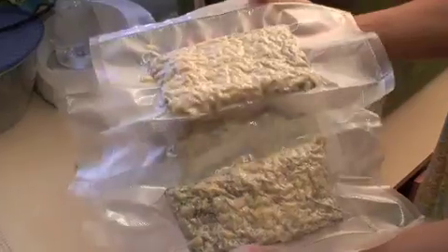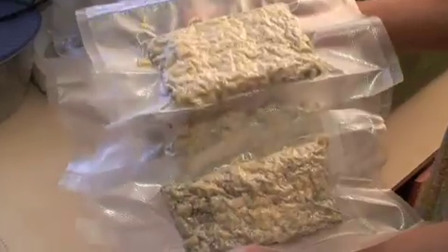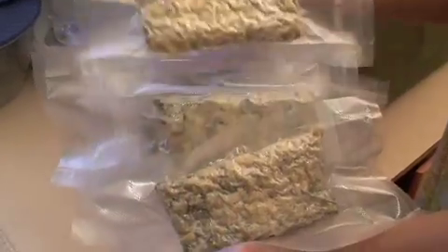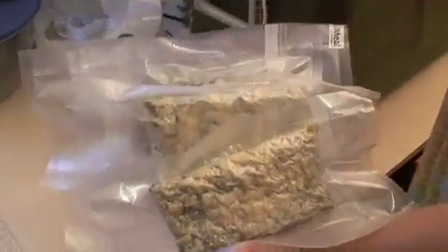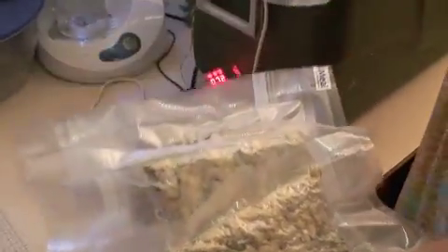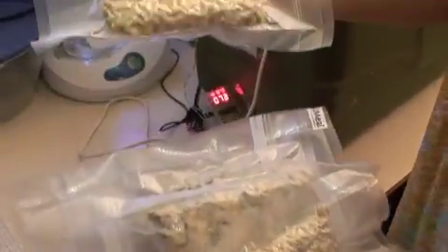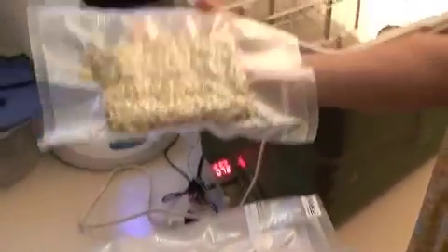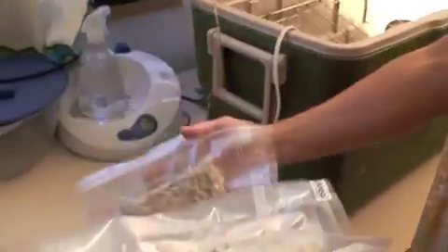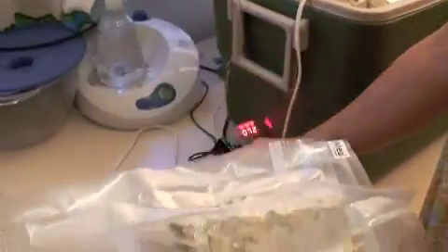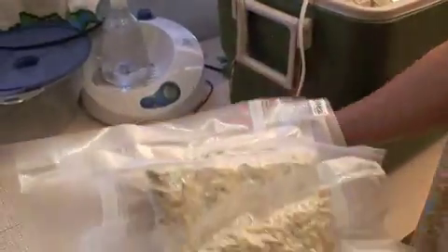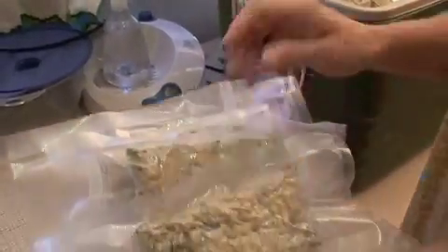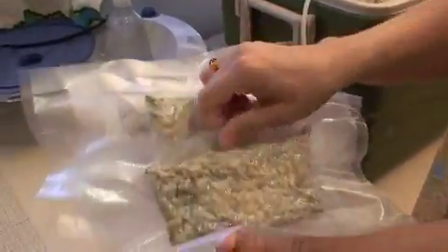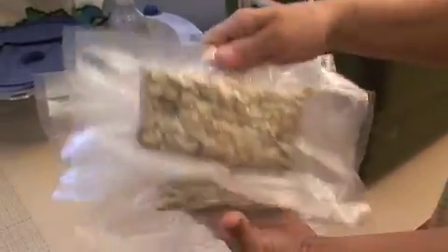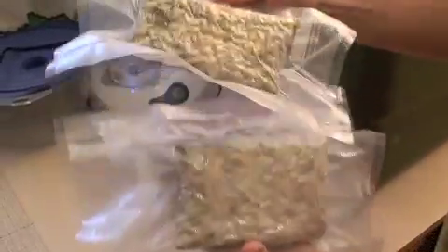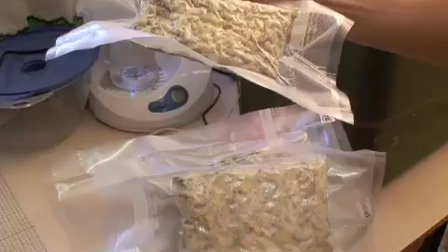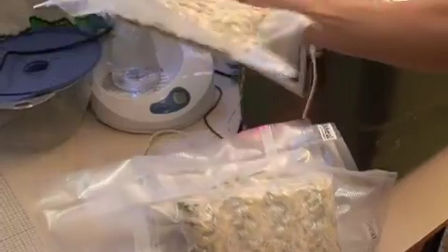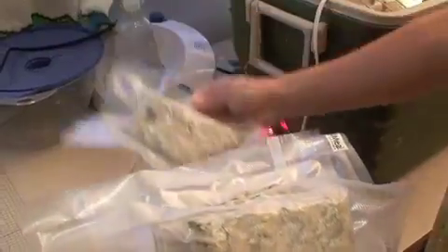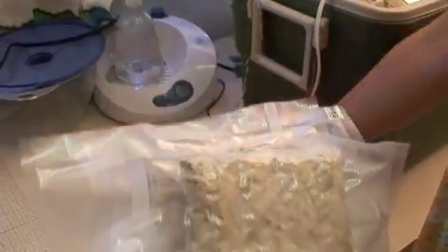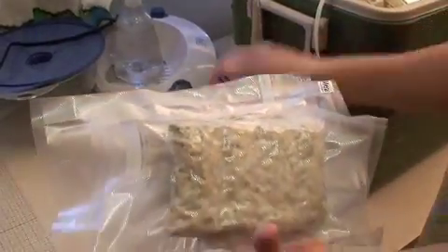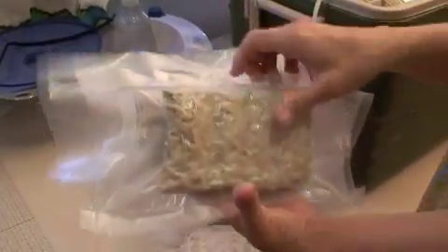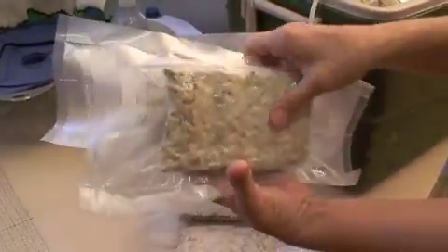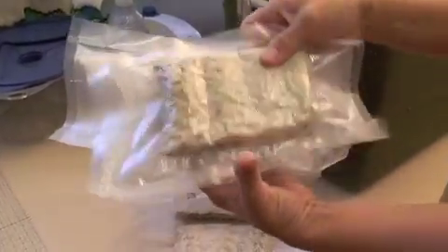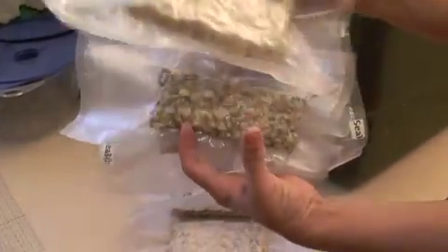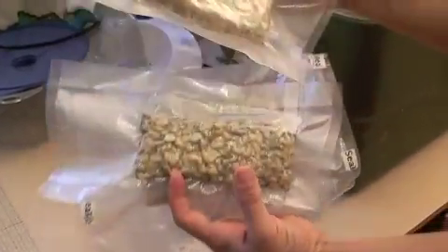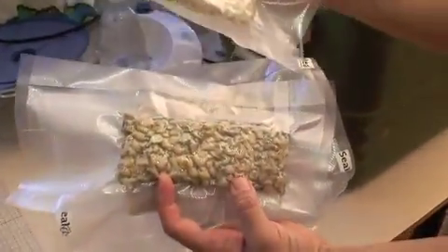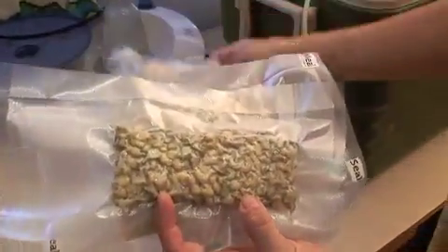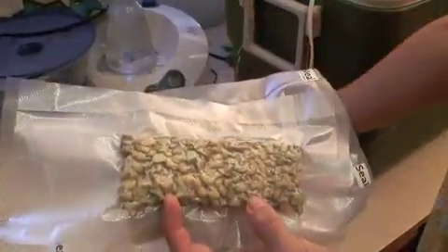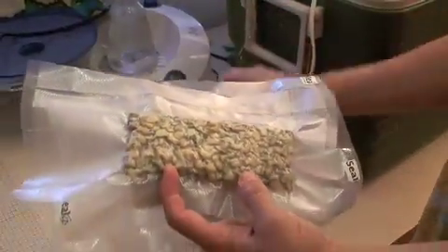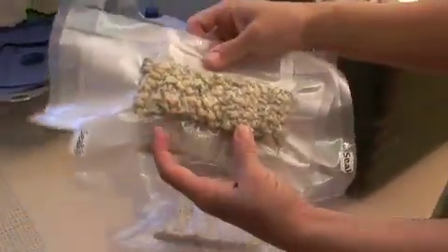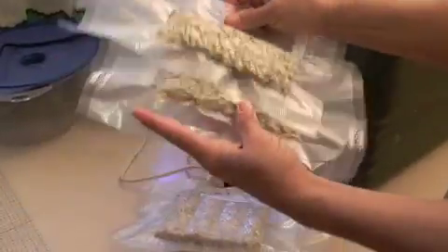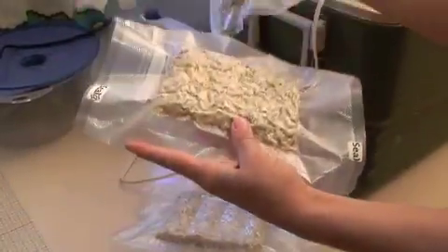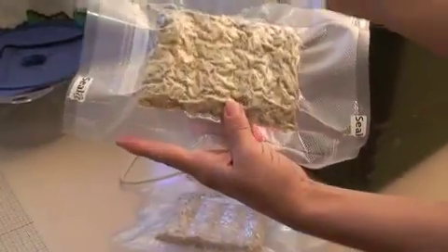We have our vacuum sealed tempeh which we're about to put in our freezer and this is going to last us a good long time. Yay!